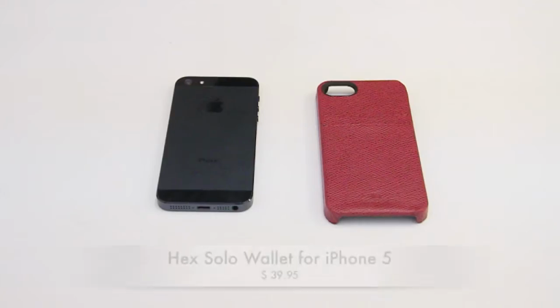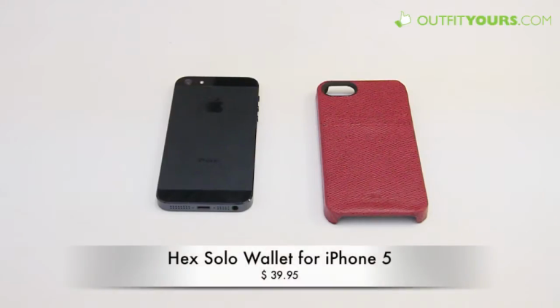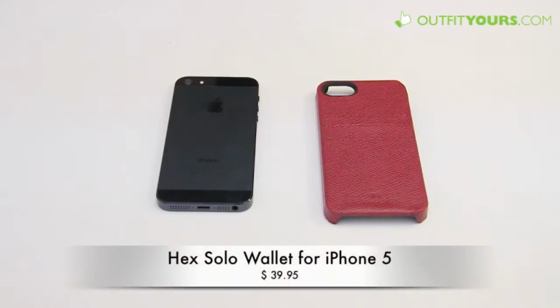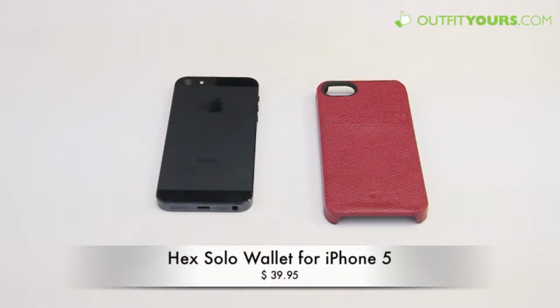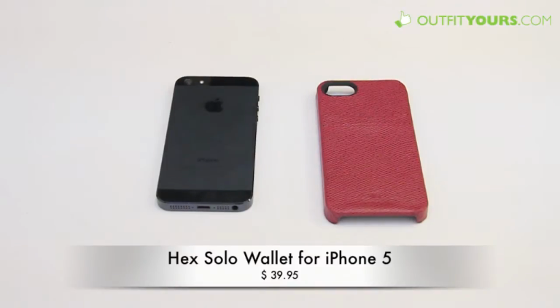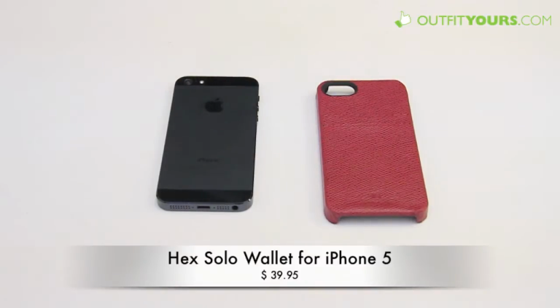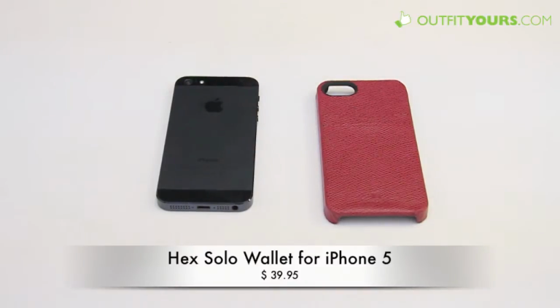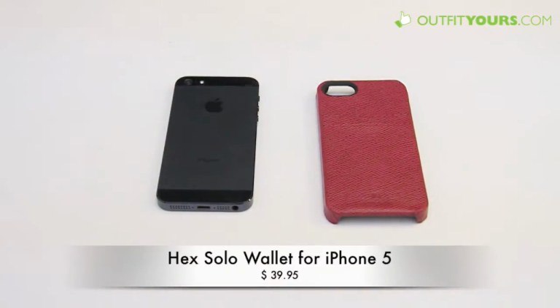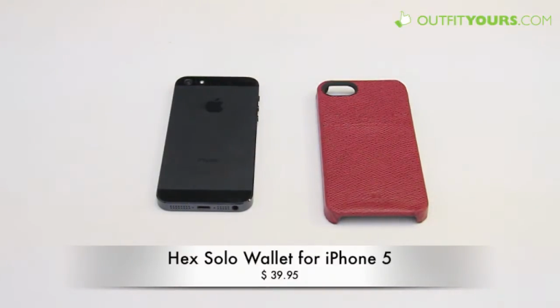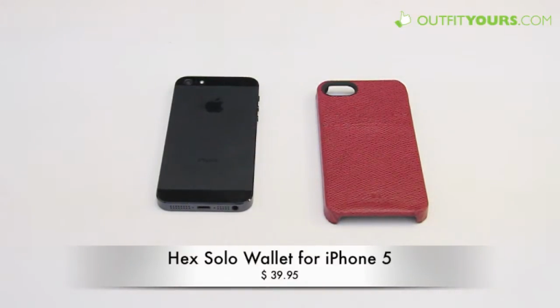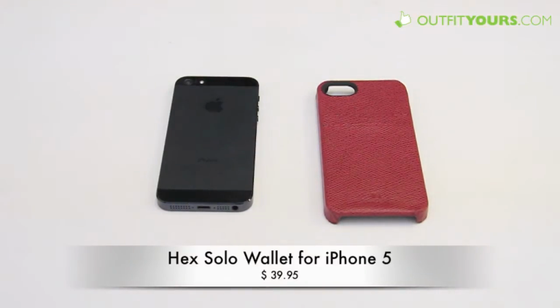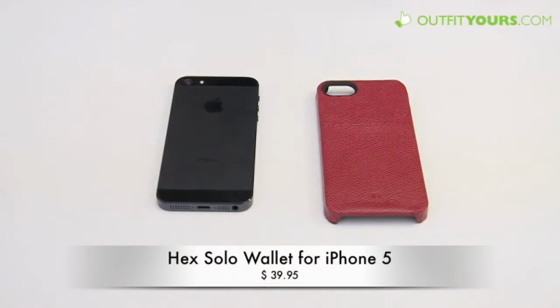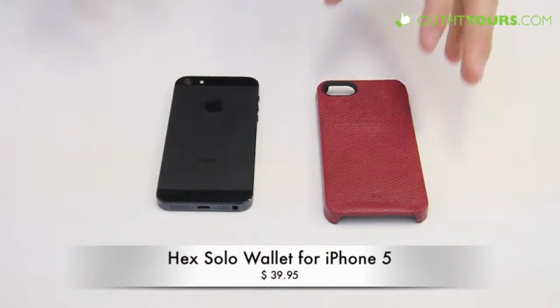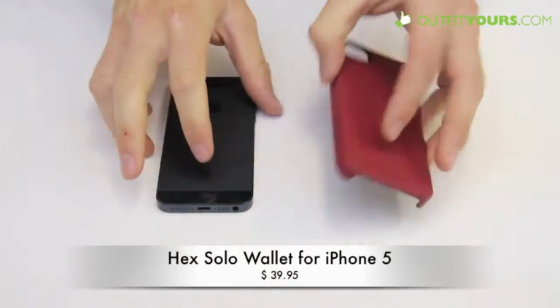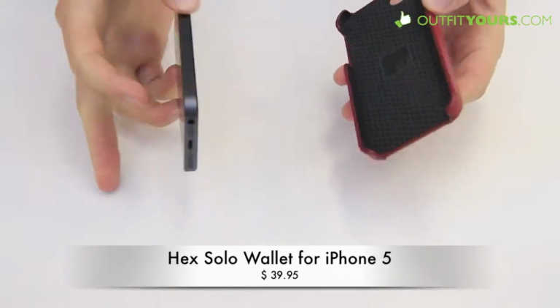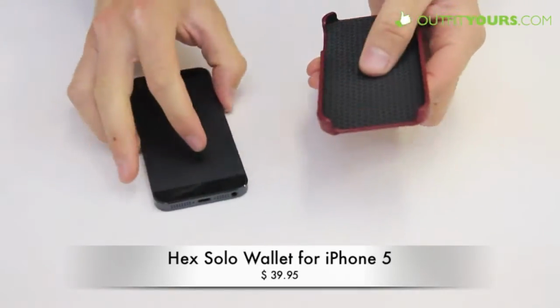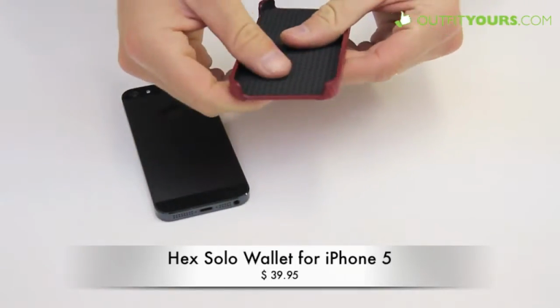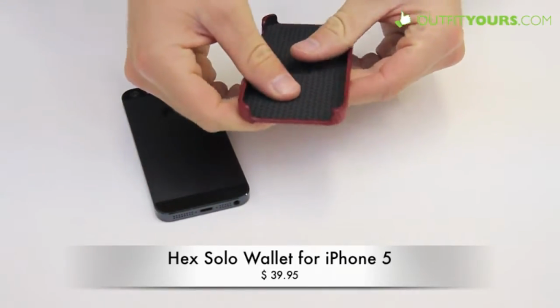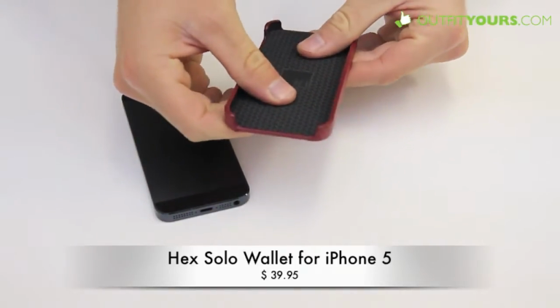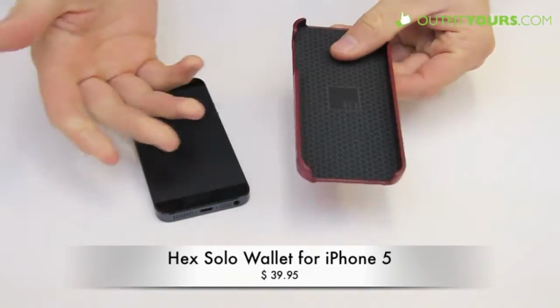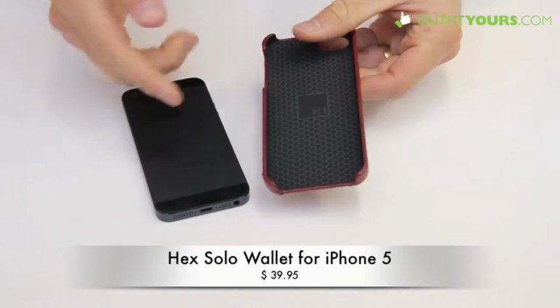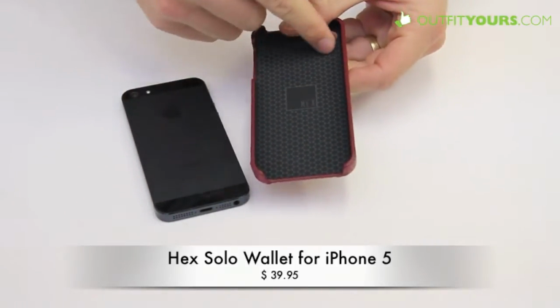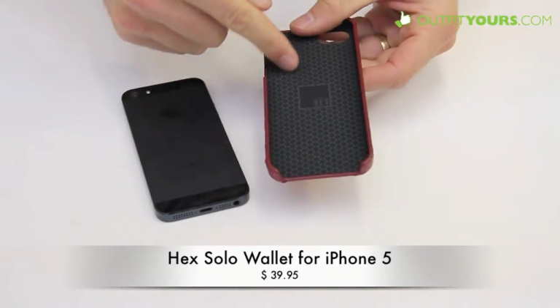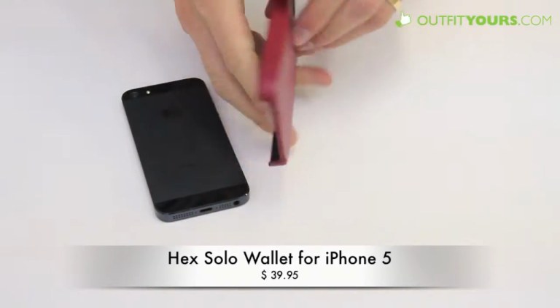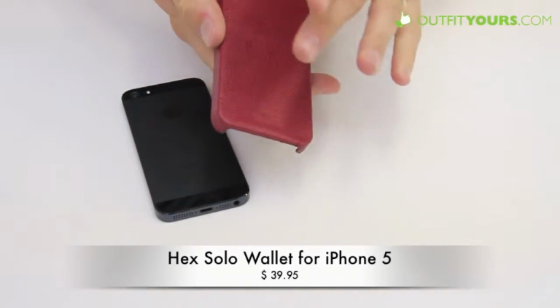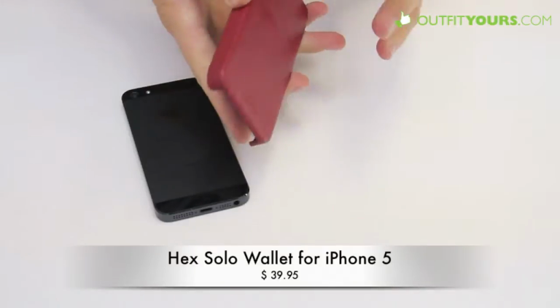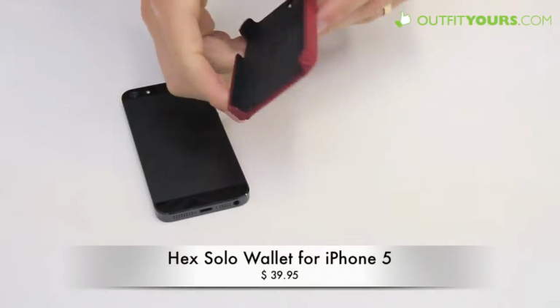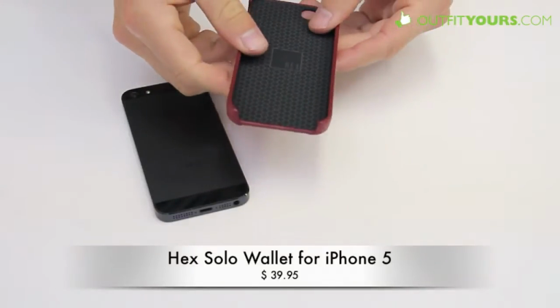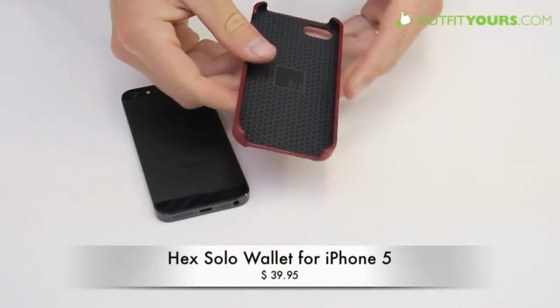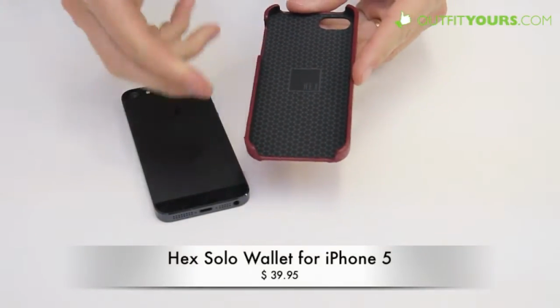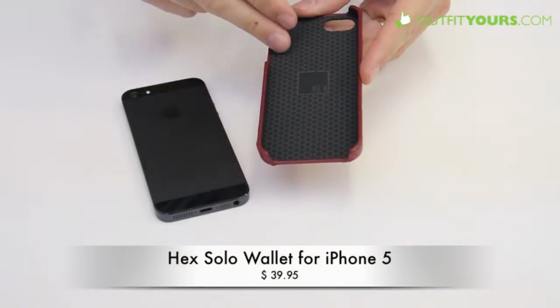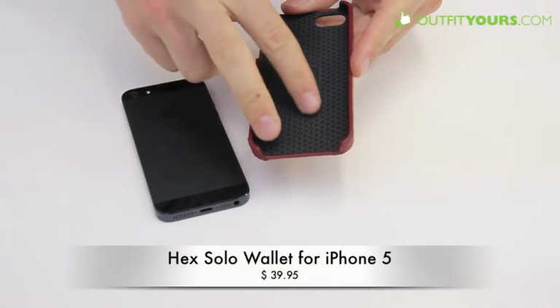Here at OutfitYours.com we're reviewing the Hex Solo Wallet for the iPhone 5. This is a great case — it's a snap type case, so it's a hard plastic mold, really high quality. You can see that Hex has attended to every little detail and has done a really great job.